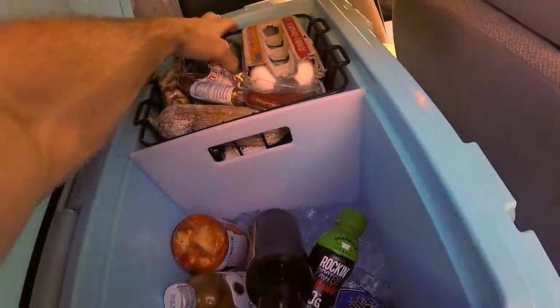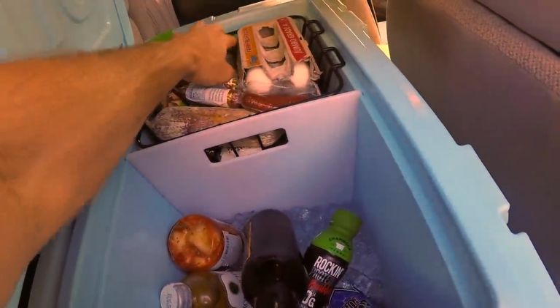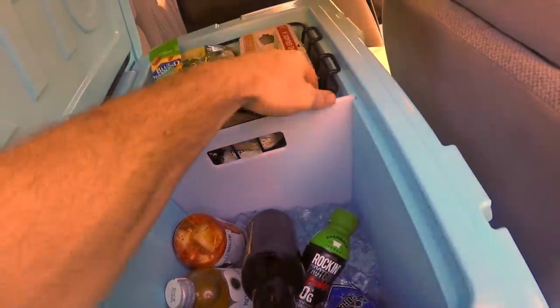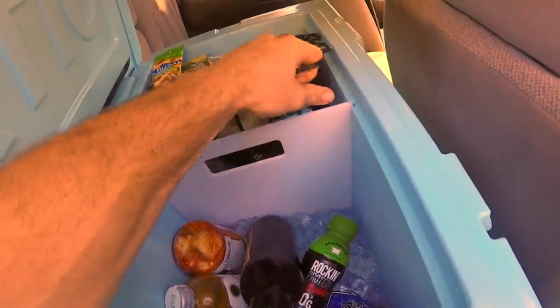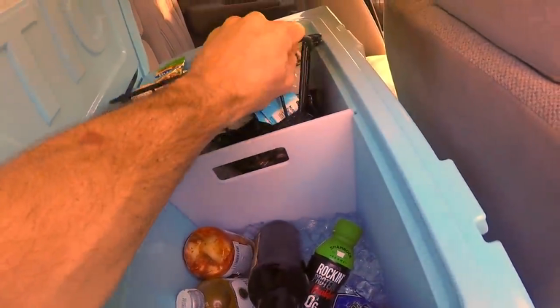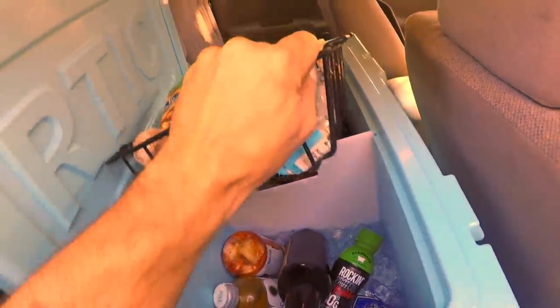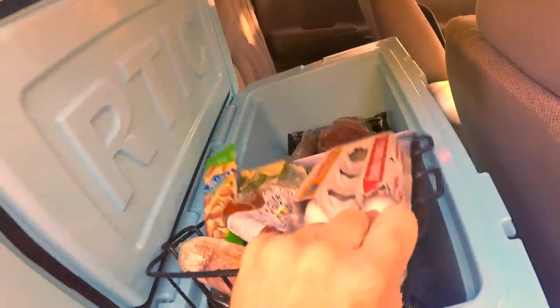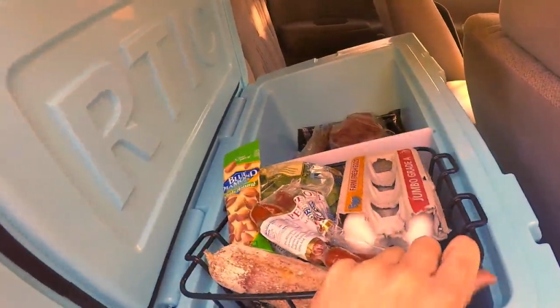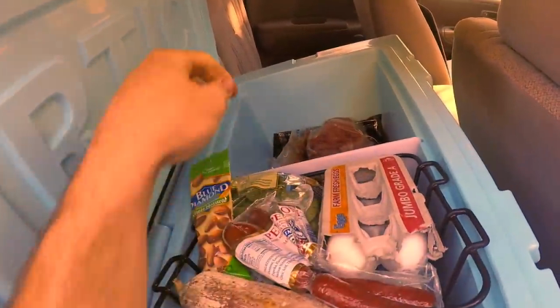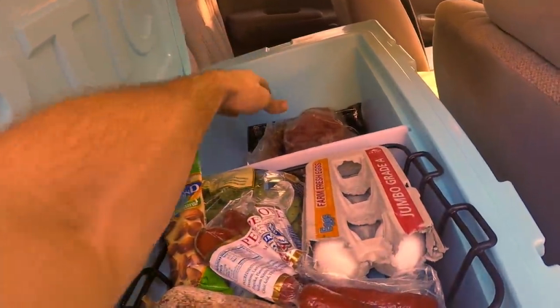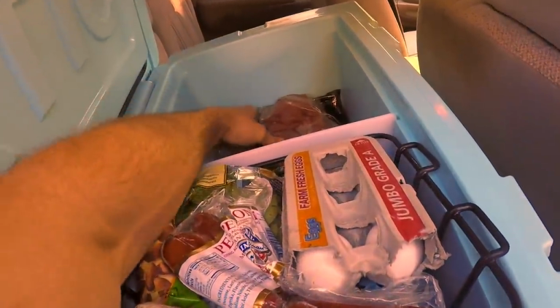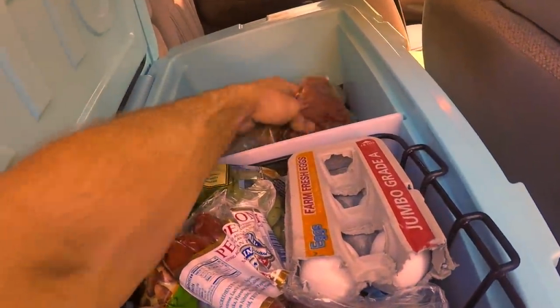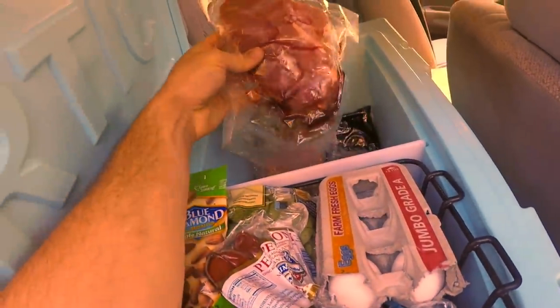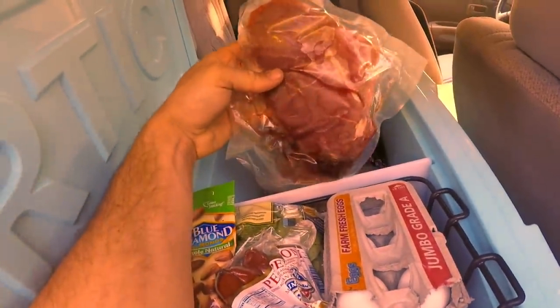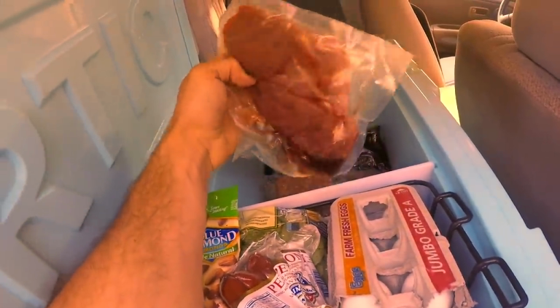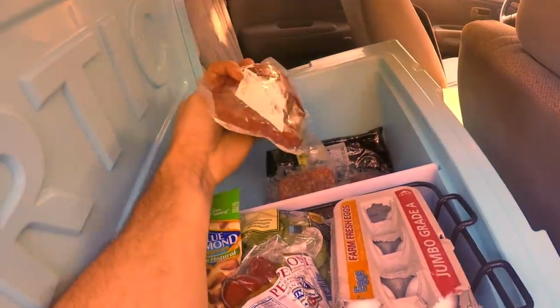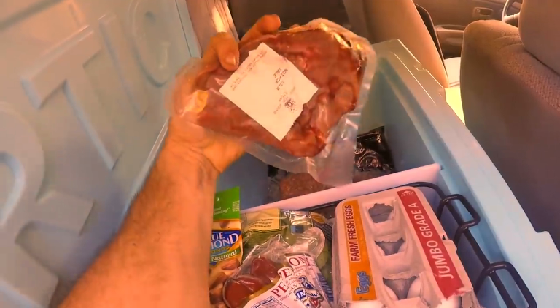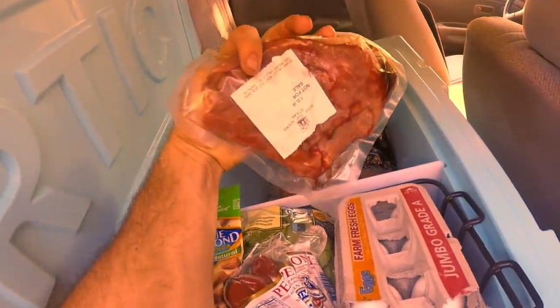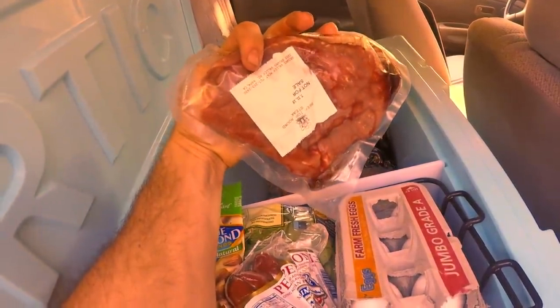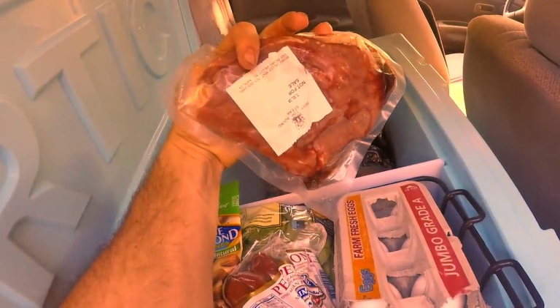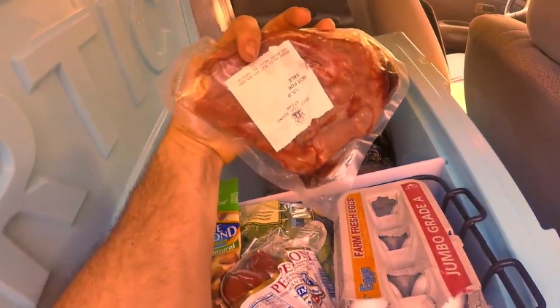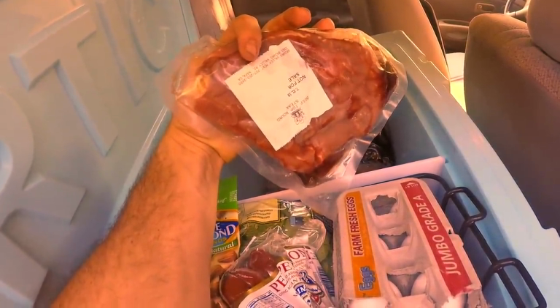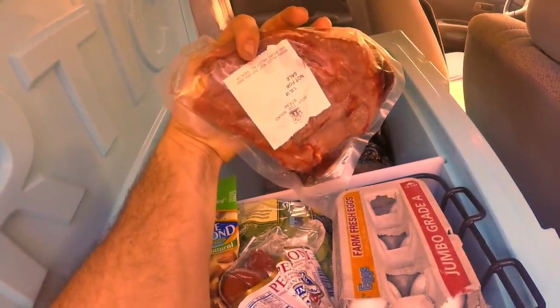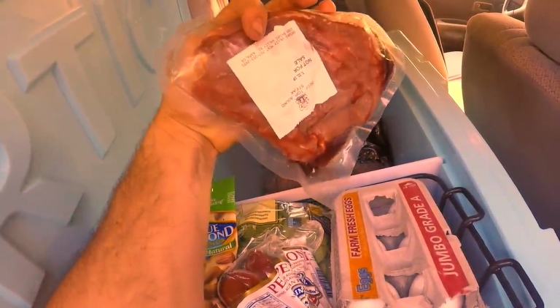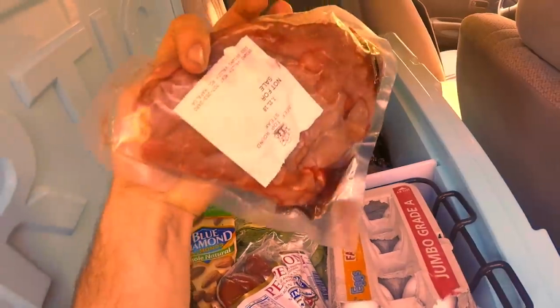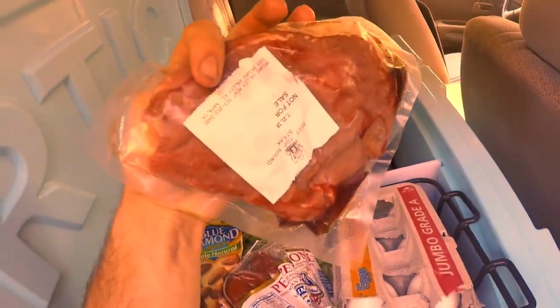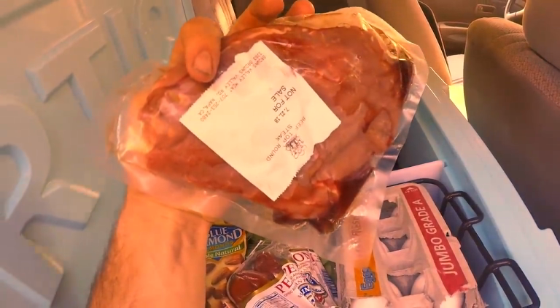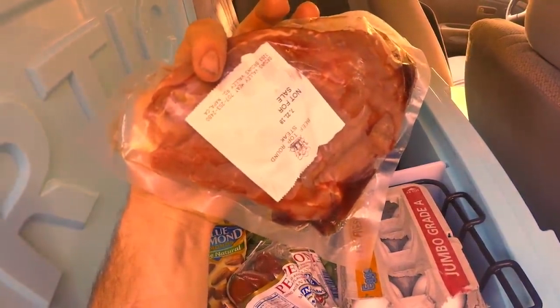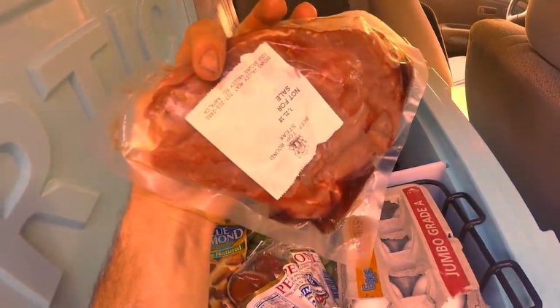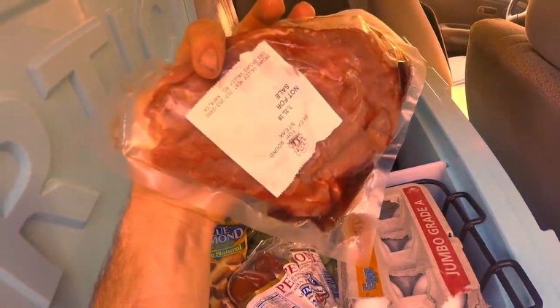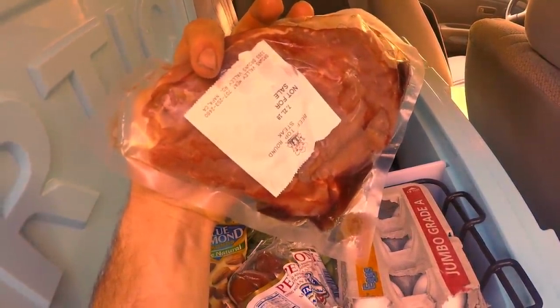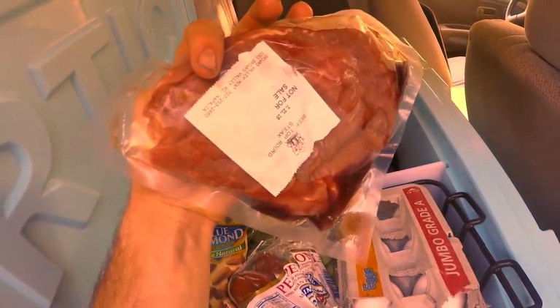Underneath the basket over here is where I keep my meat products. My mother recently had one of our steers assassinated. This is him. He is delicious. Rest in peace.